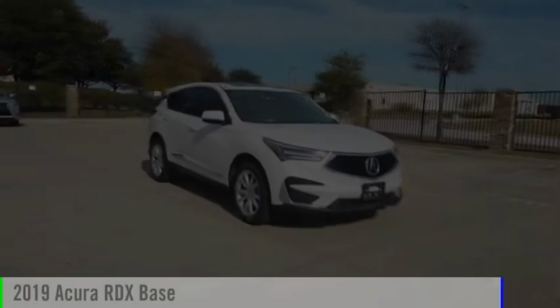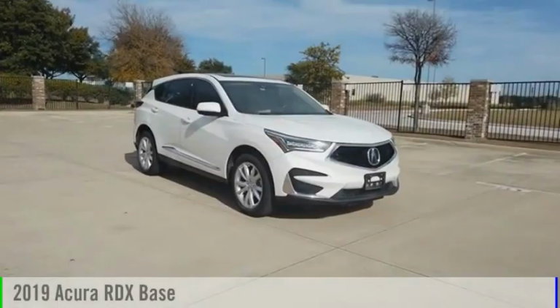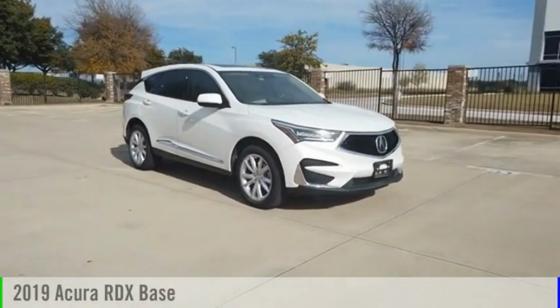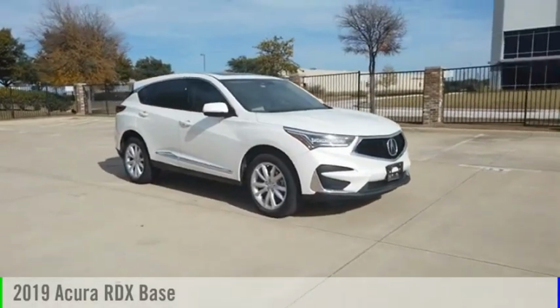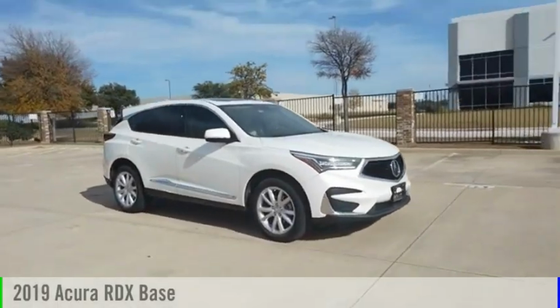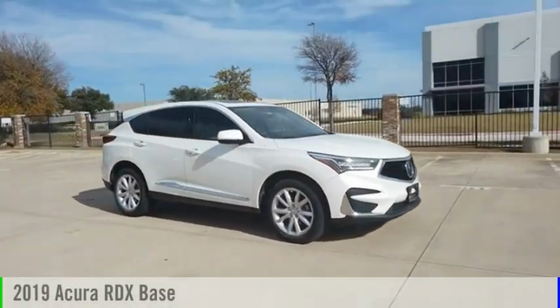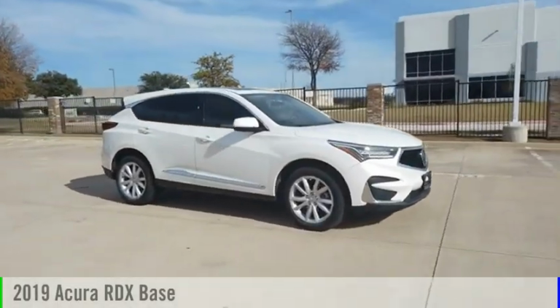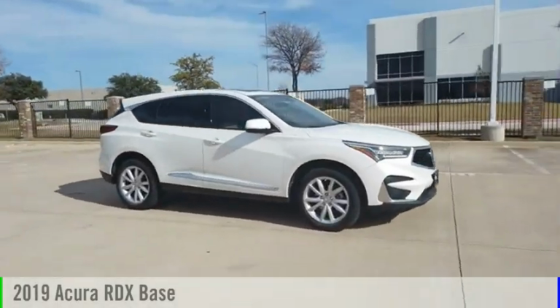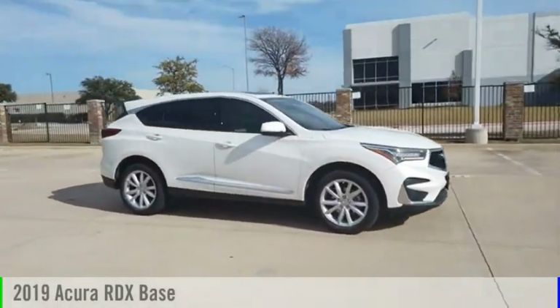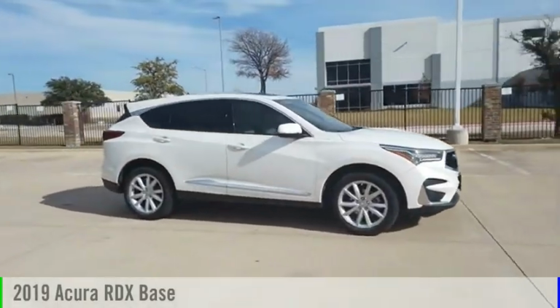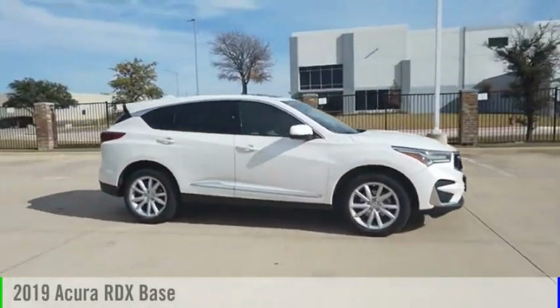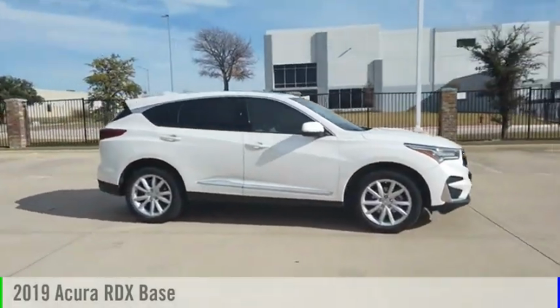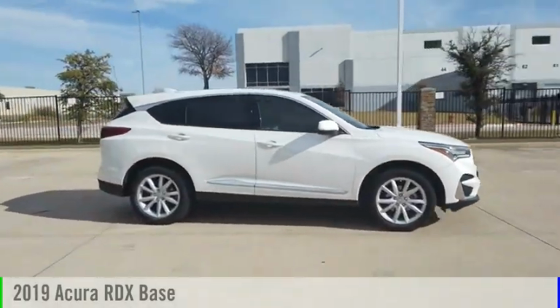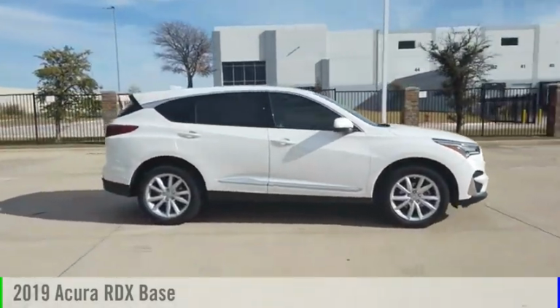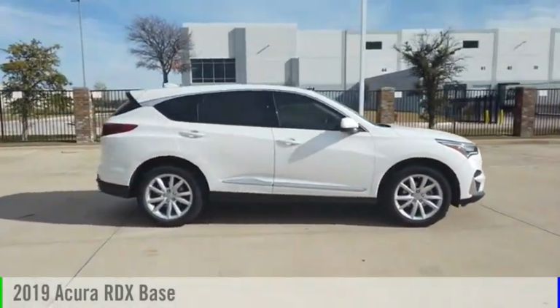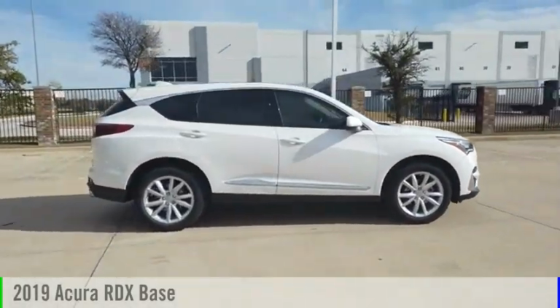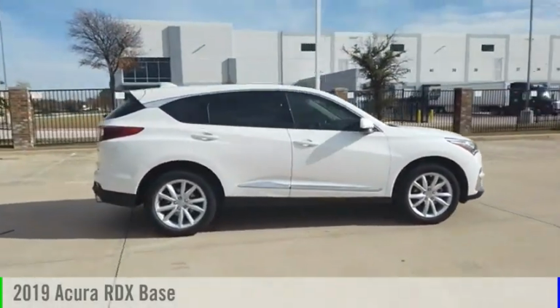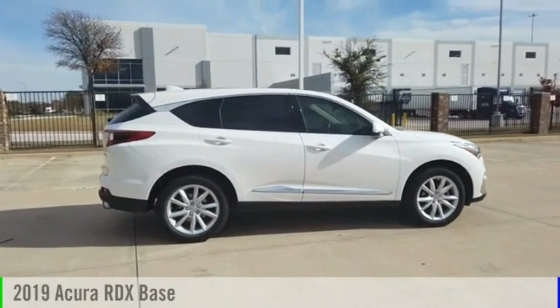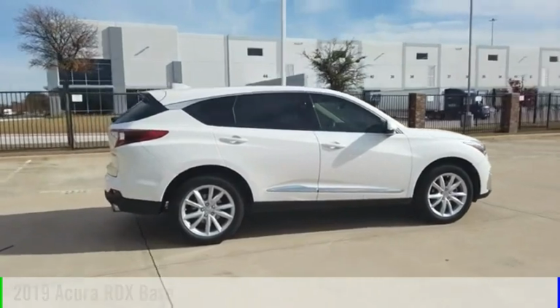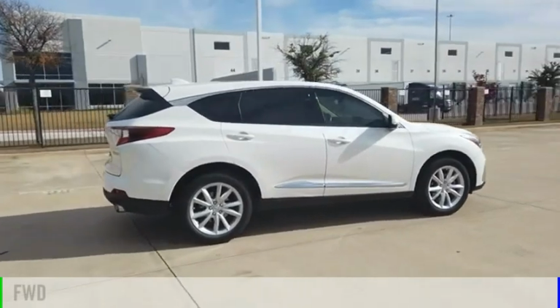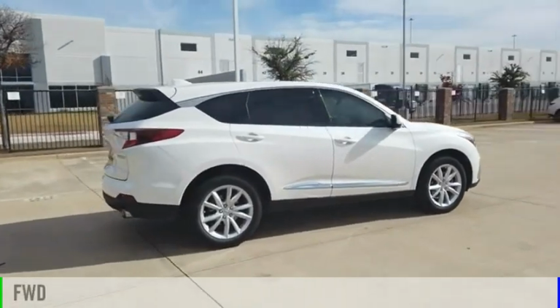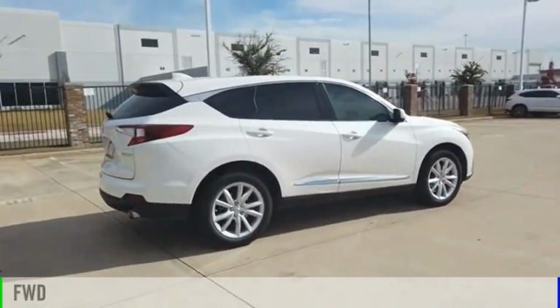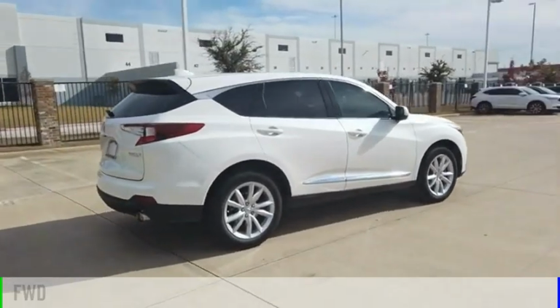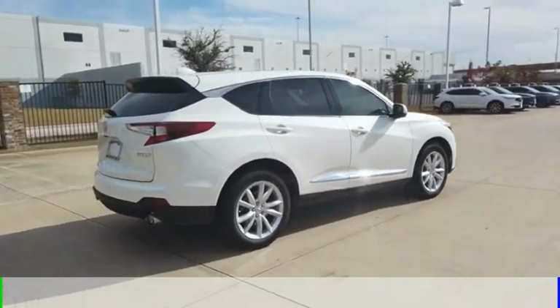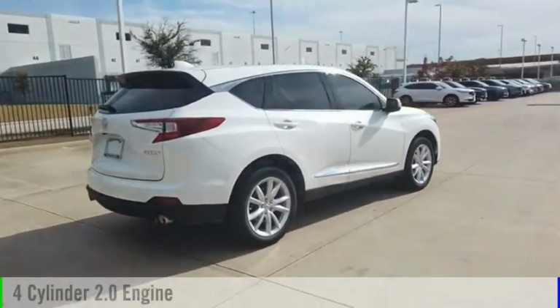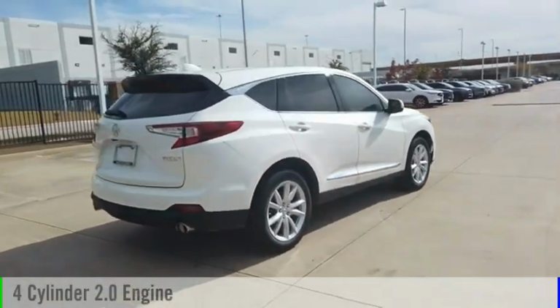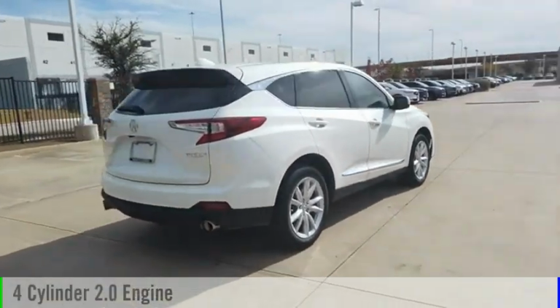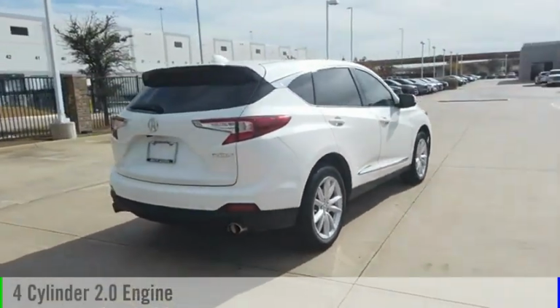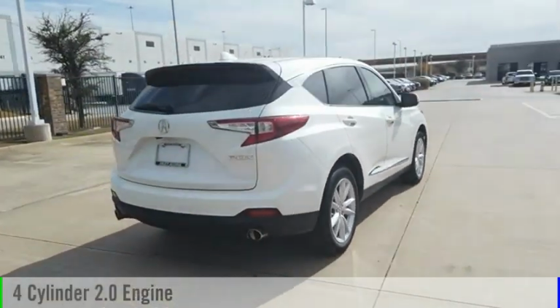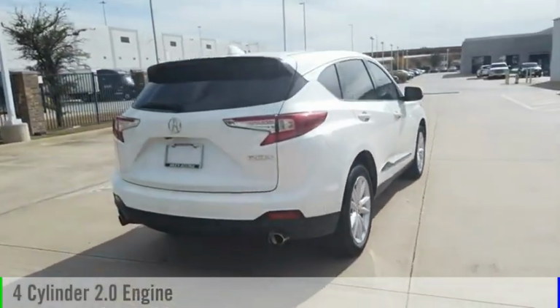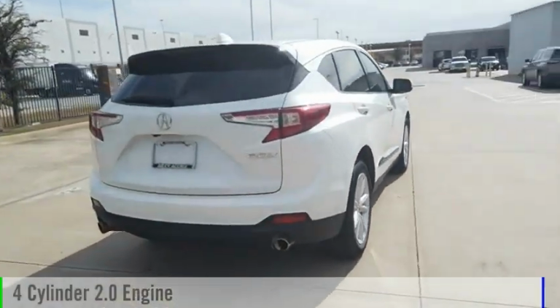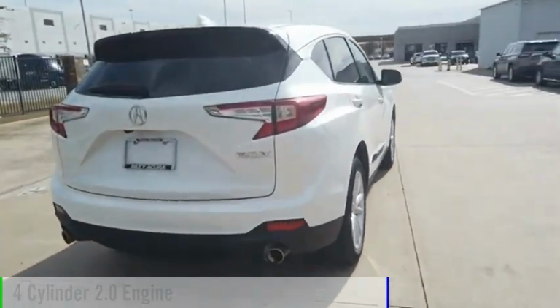Come test drive the 2019 RDX. This vehicle is powered by a front-wheel drive, four-cylinder, 2.0-liter engine.